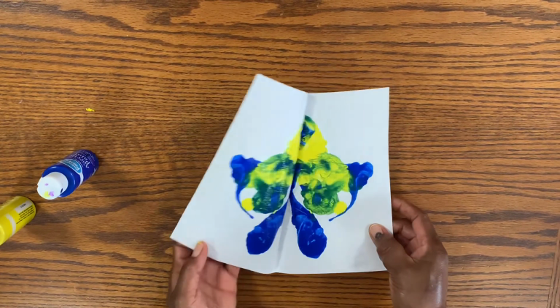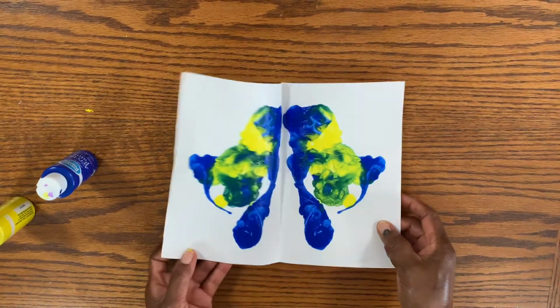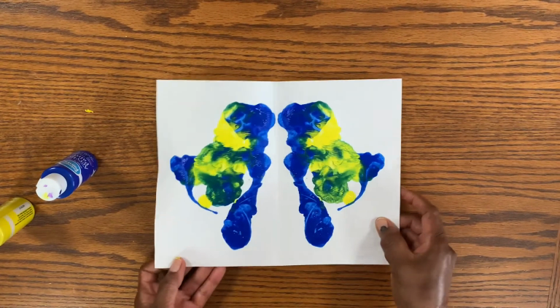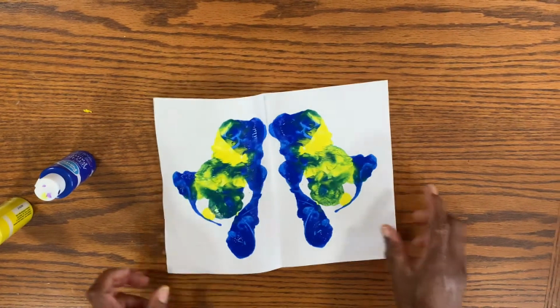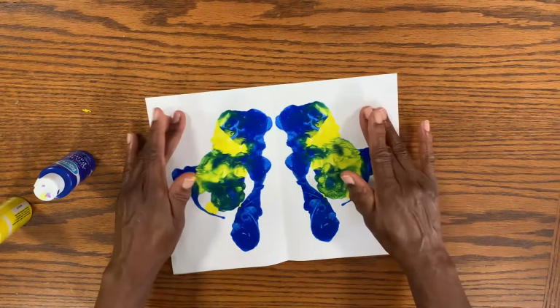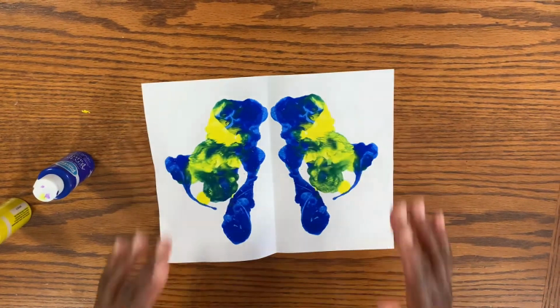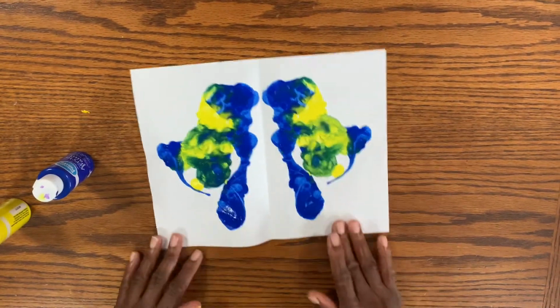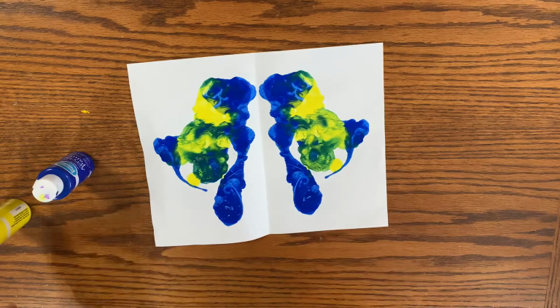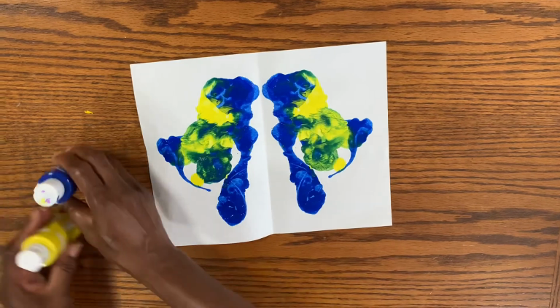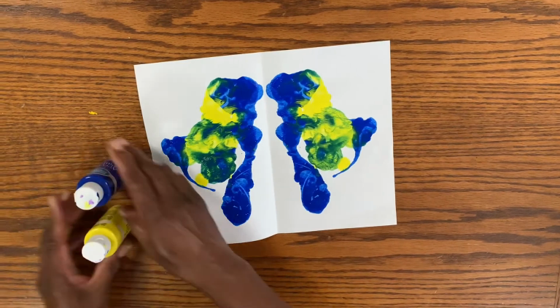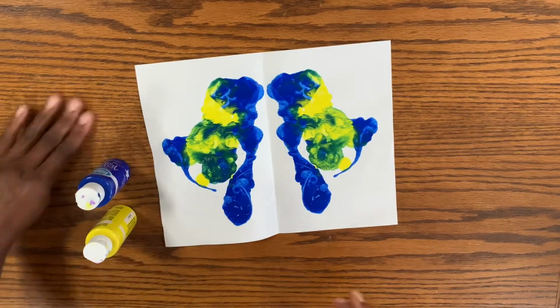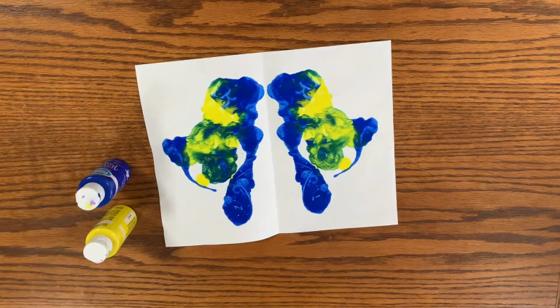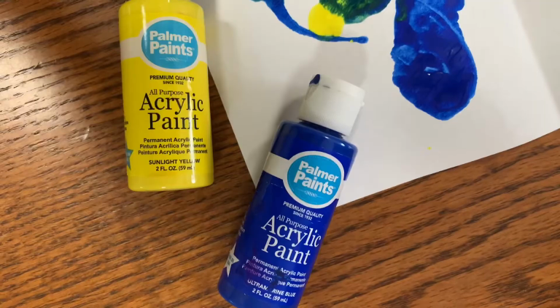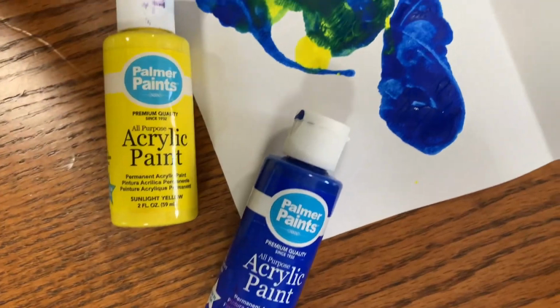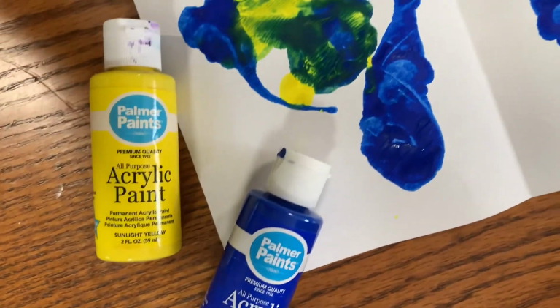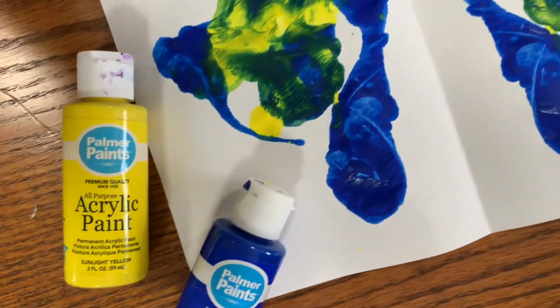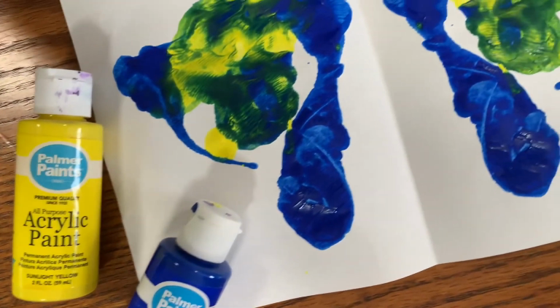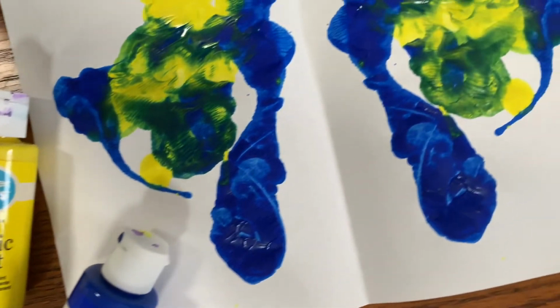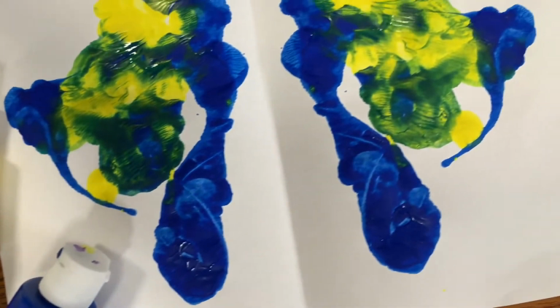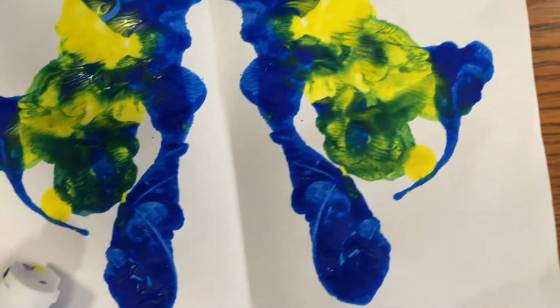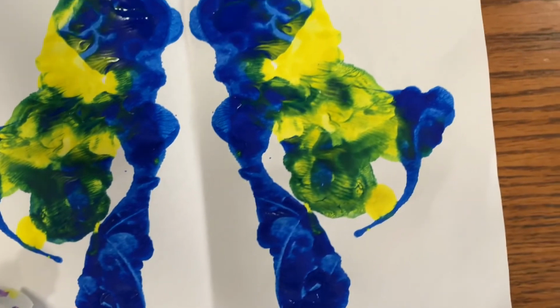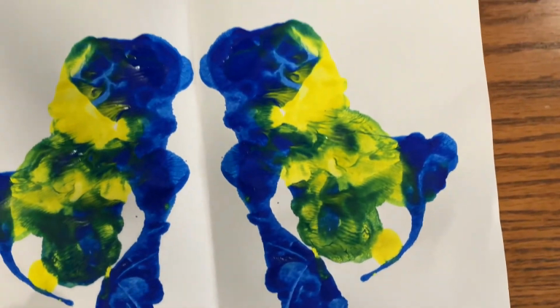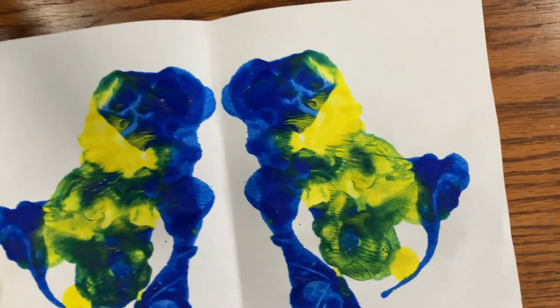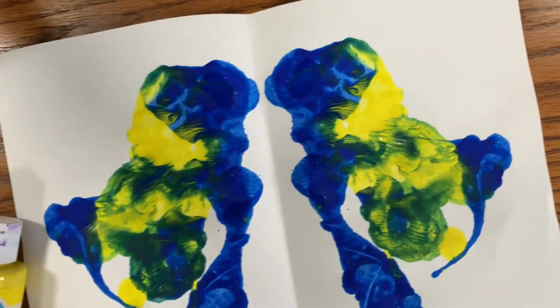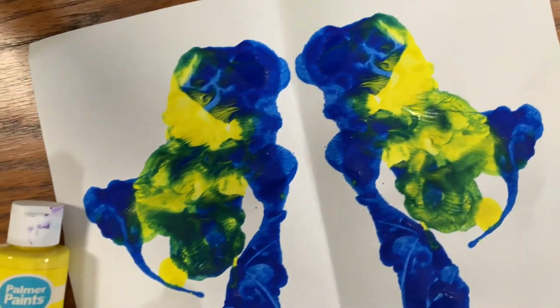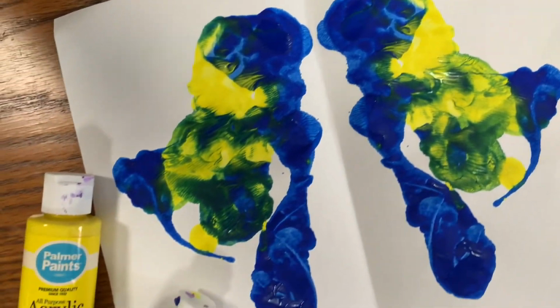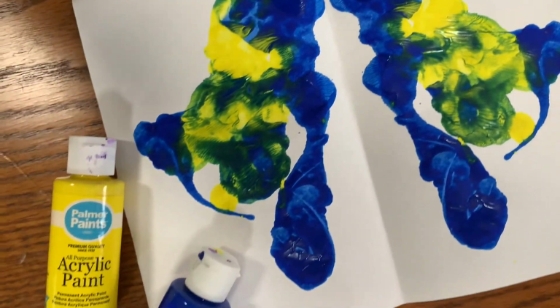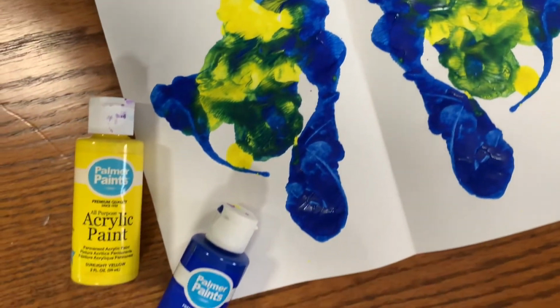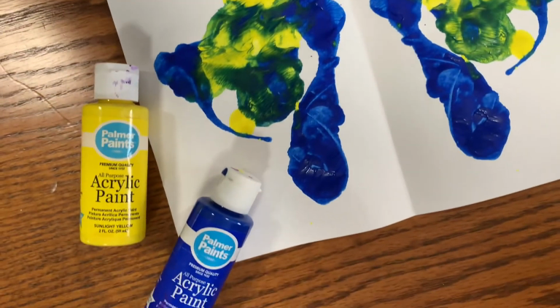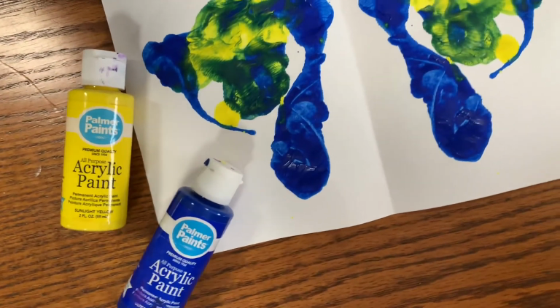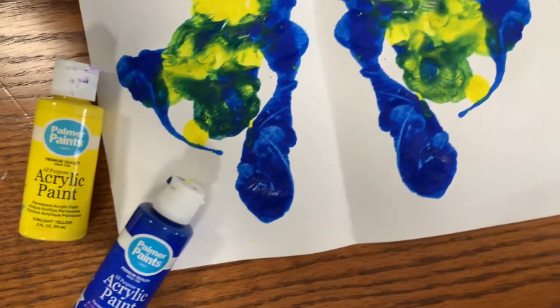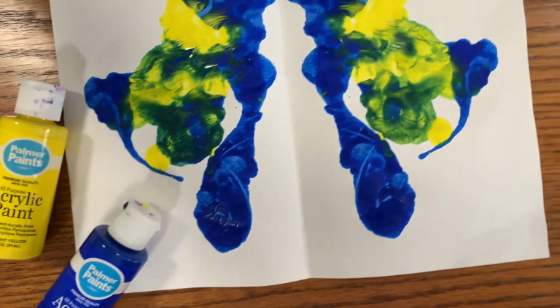Once you're completely satisfied, you're all done. And our beautiful butterfly symmetry painting is finished. Thank you for joining us for Toddlers Create, and we'll see you next time. Bye!